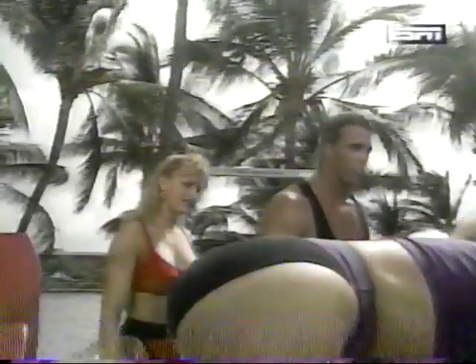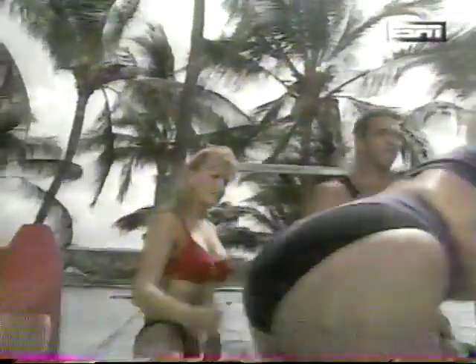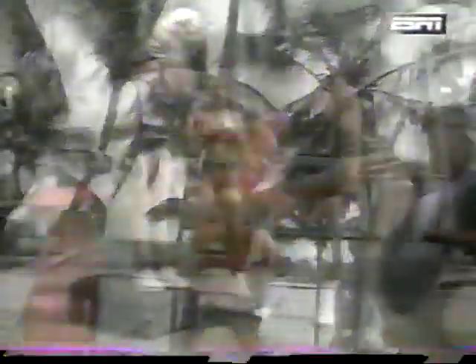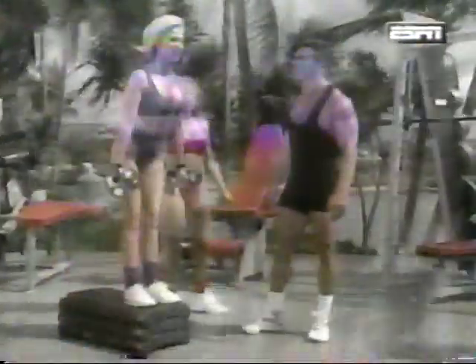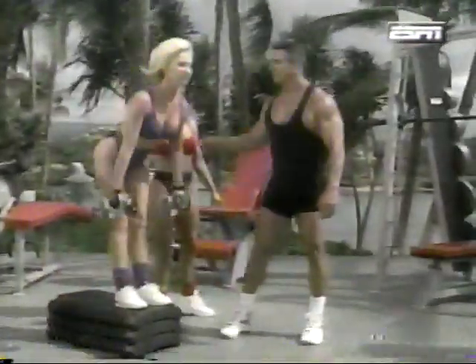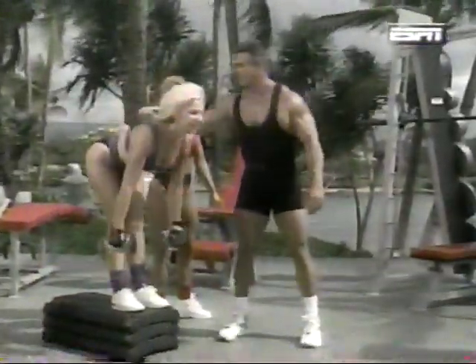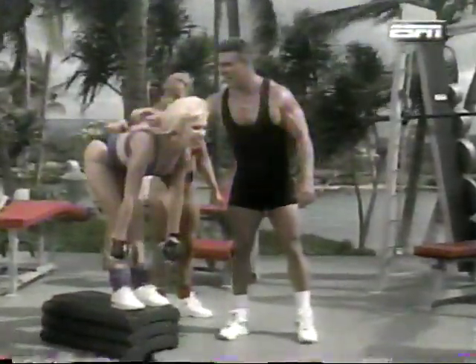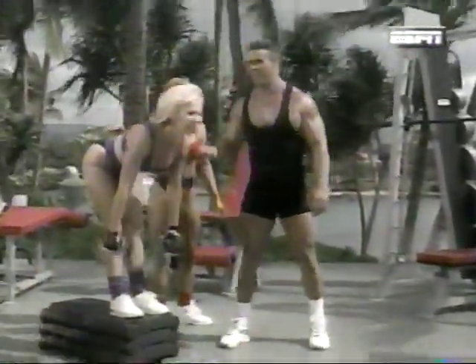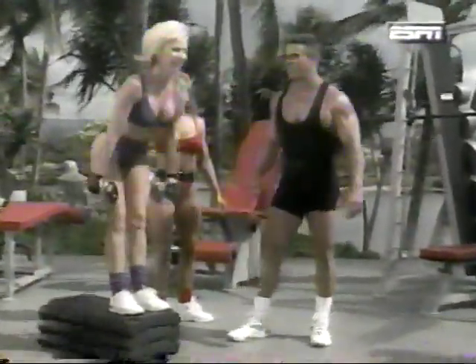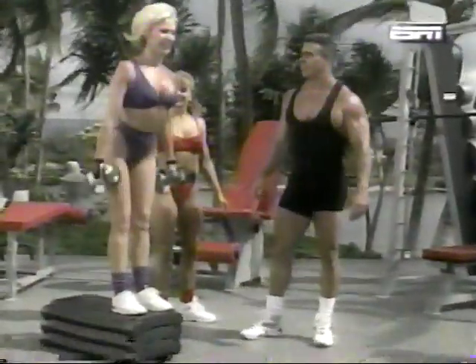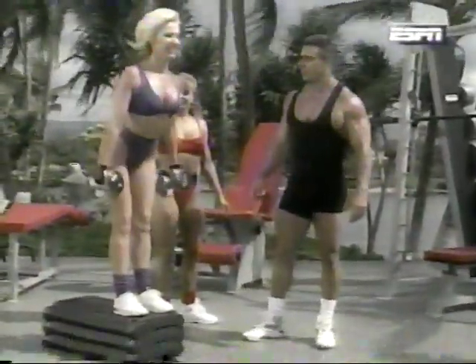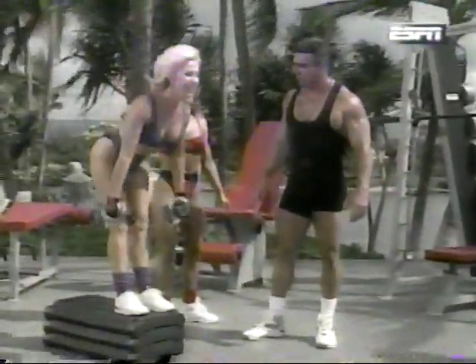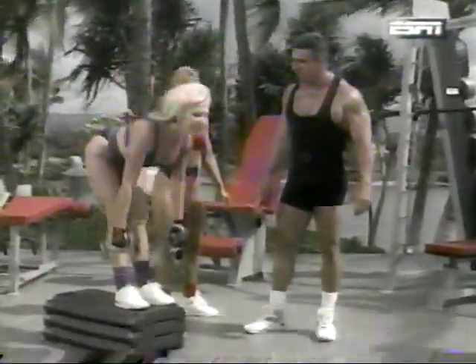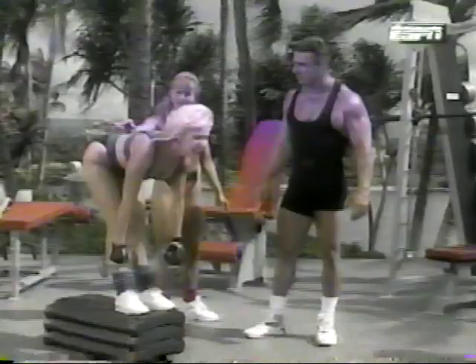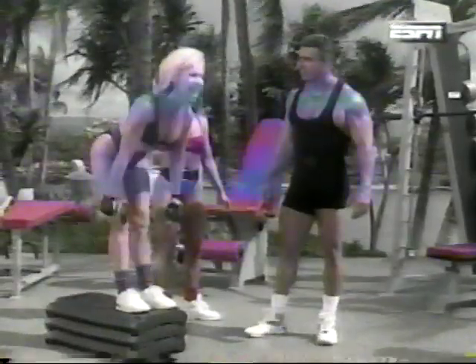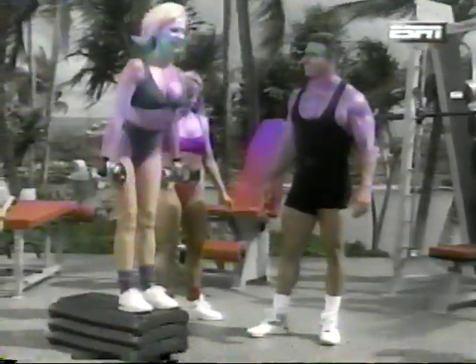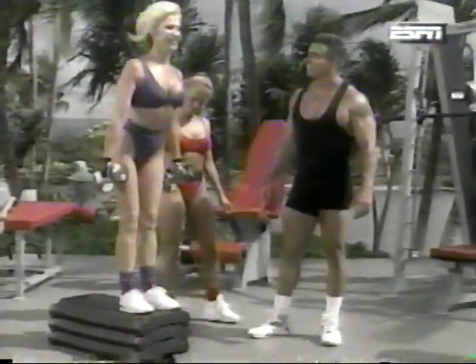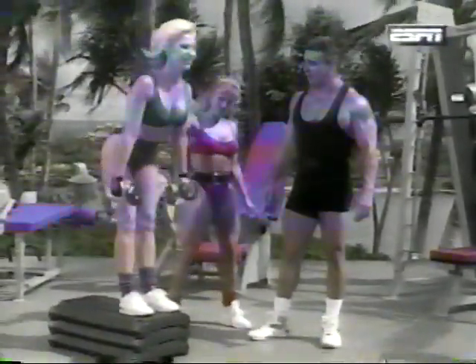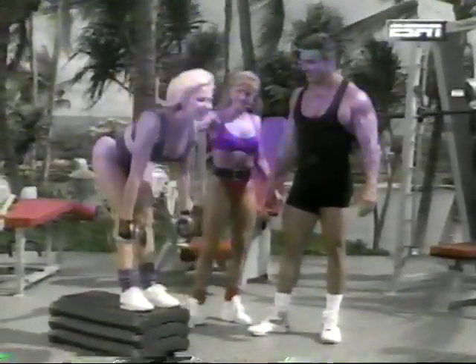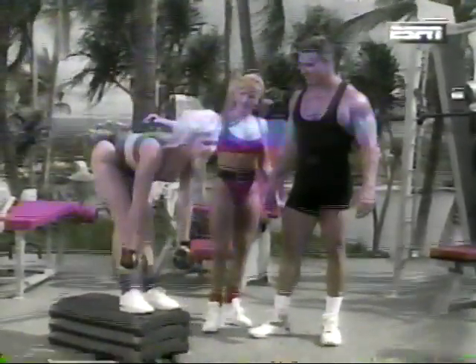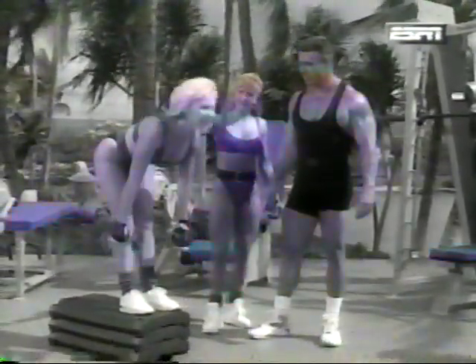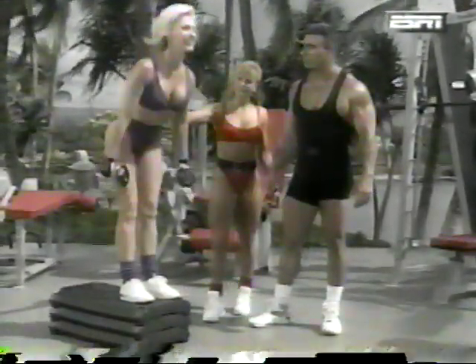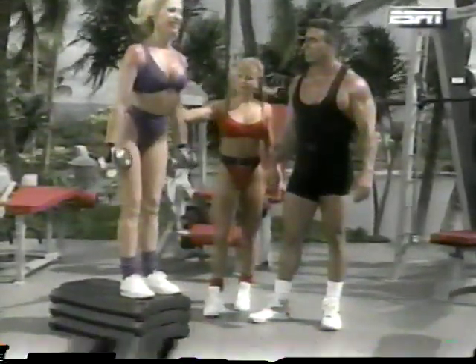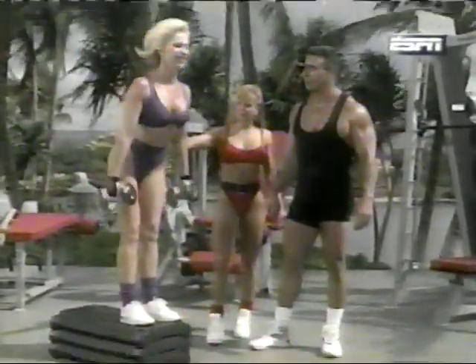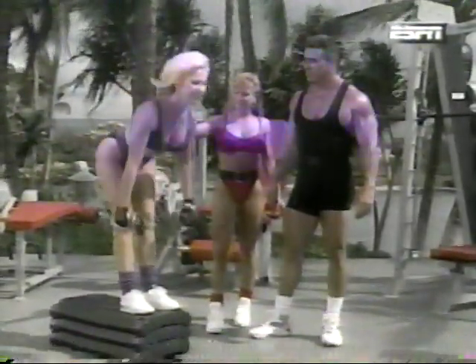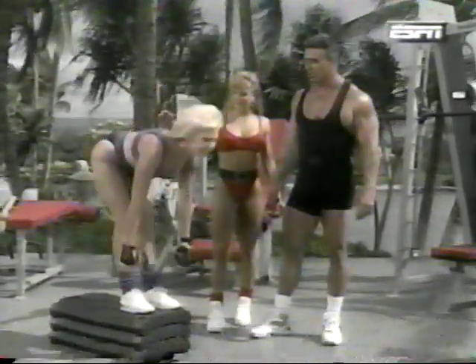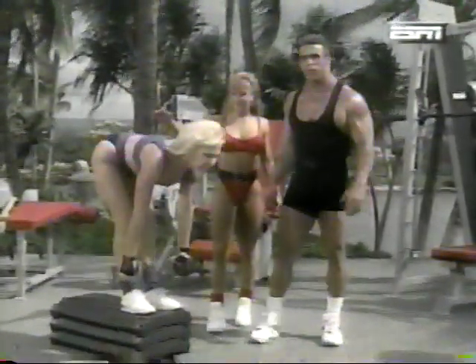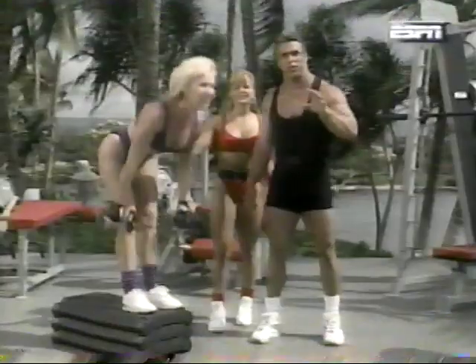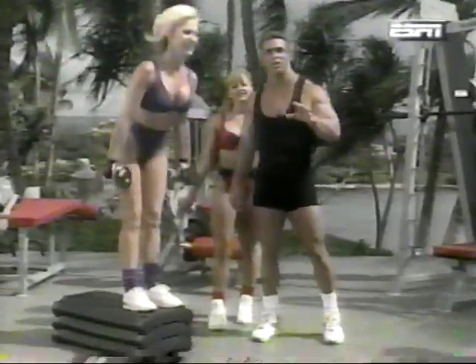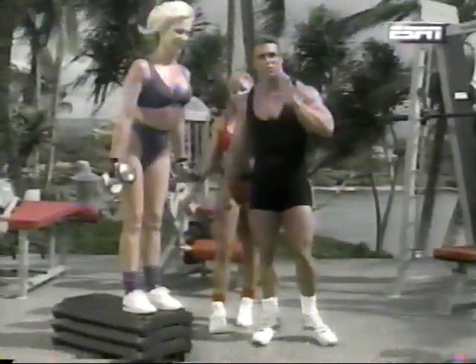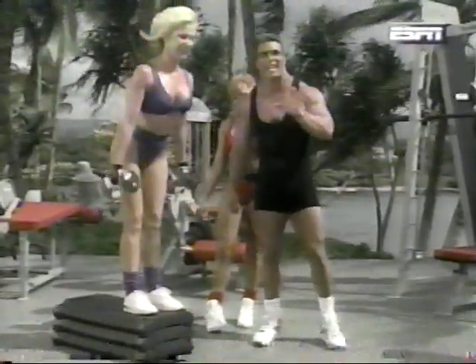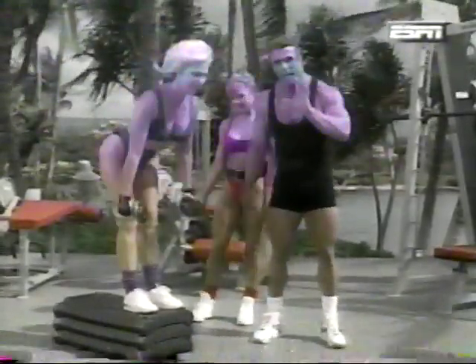Down, up. Five more — squeeze. Good. Five. Four. Good job, Mary Jean. Three. Two. Now, of course, if you're just starting out, use light weights.